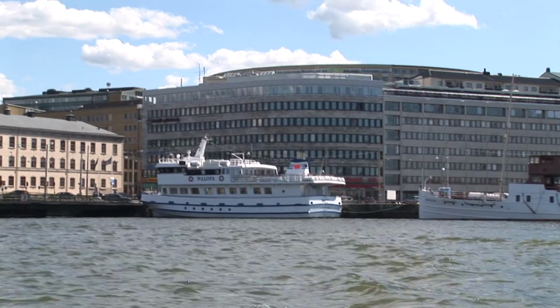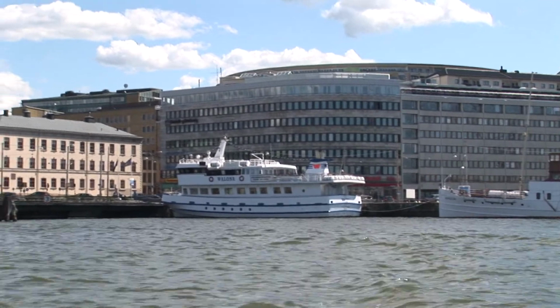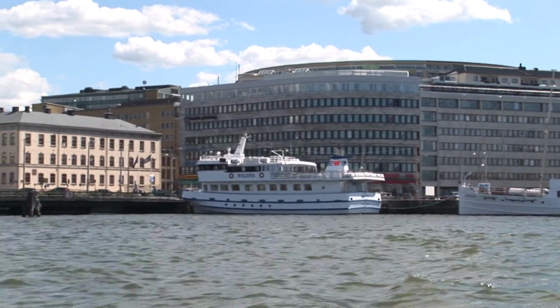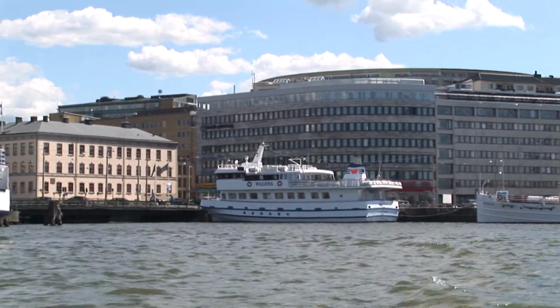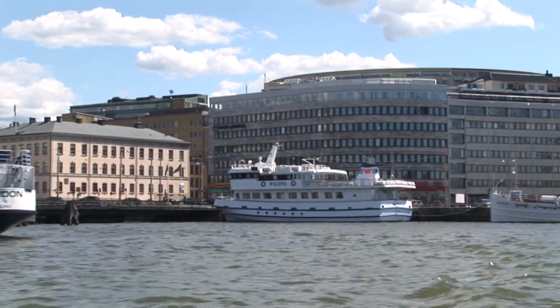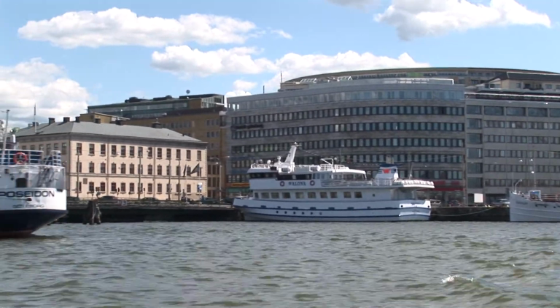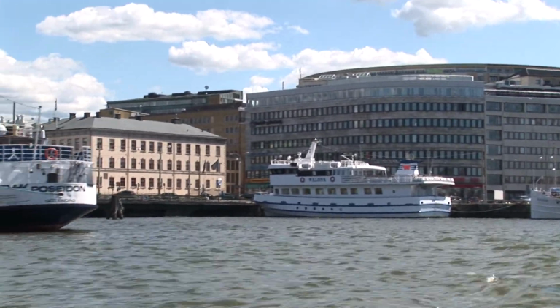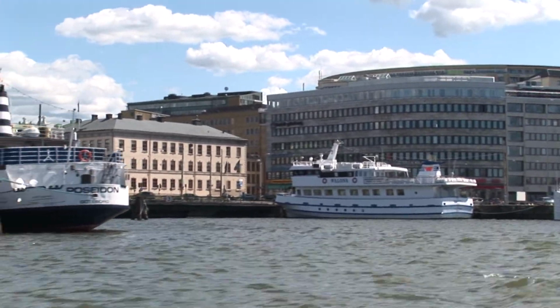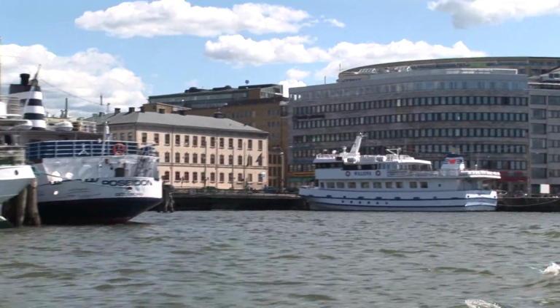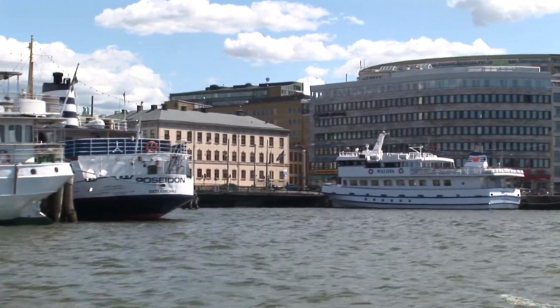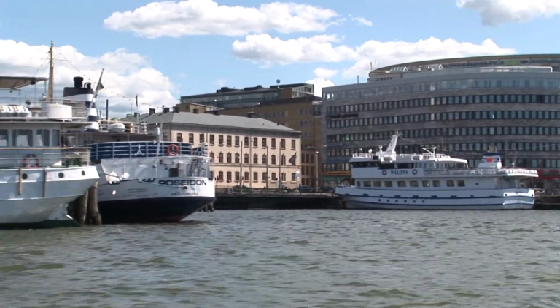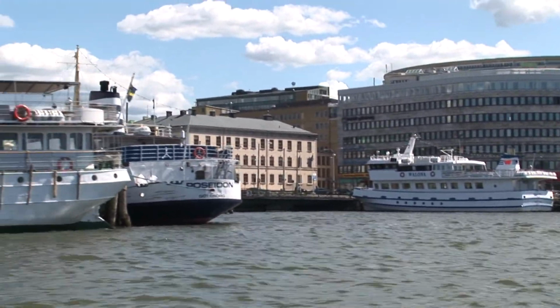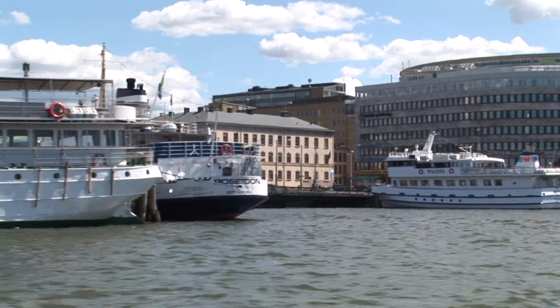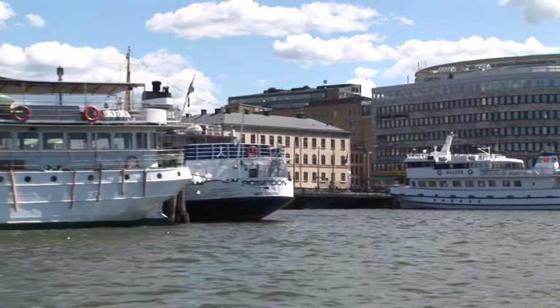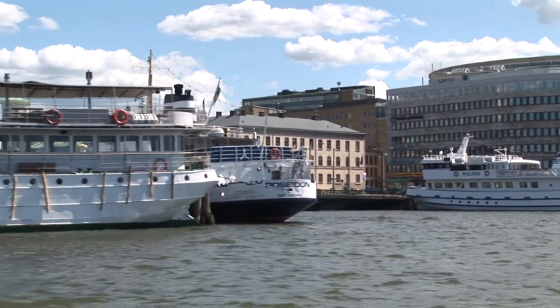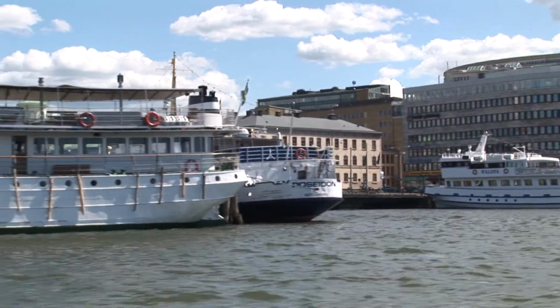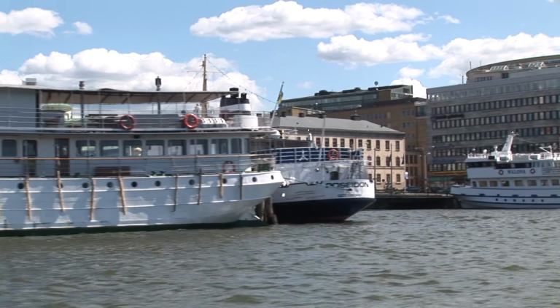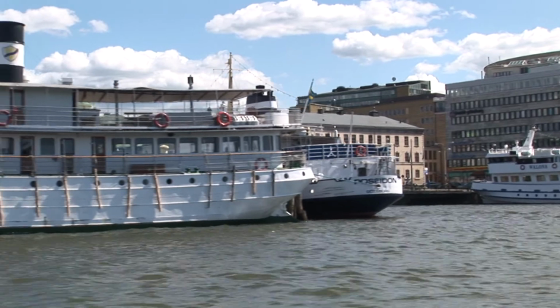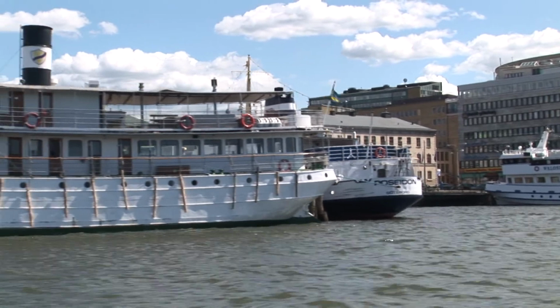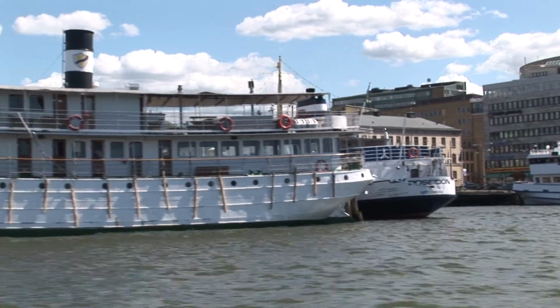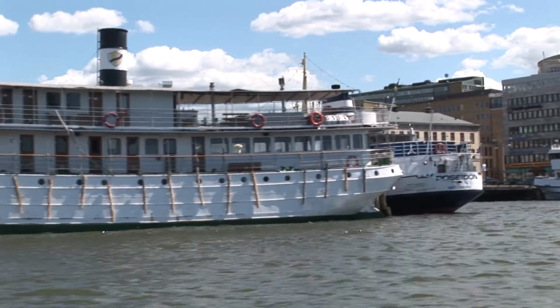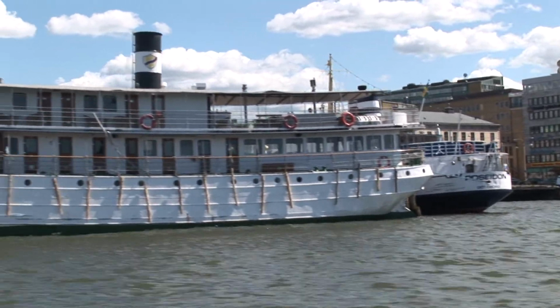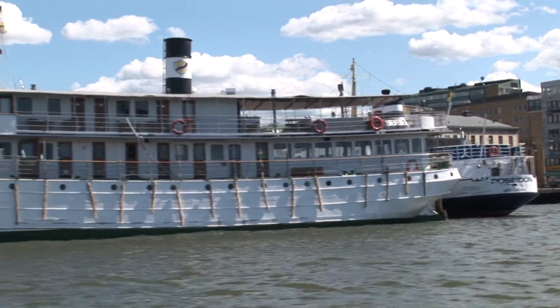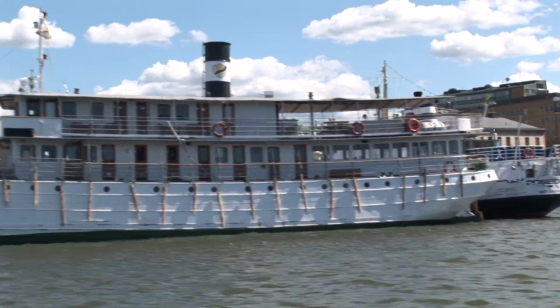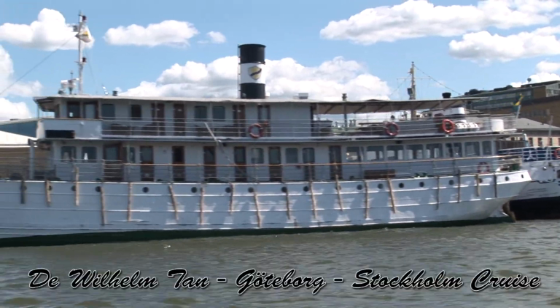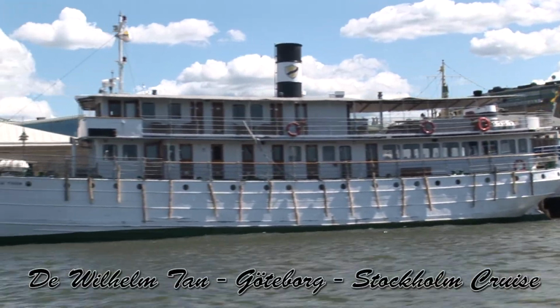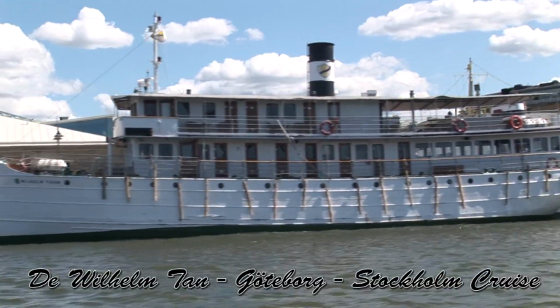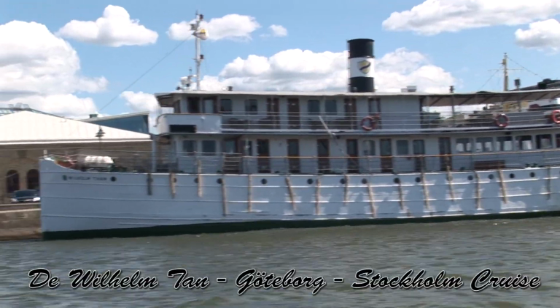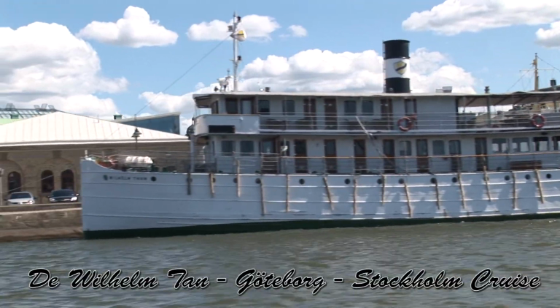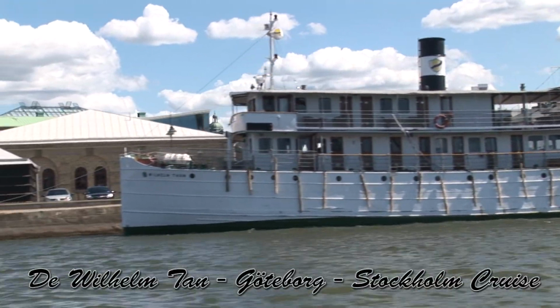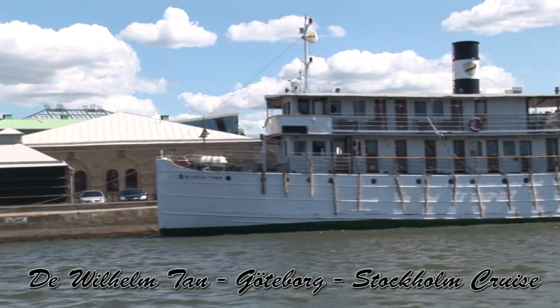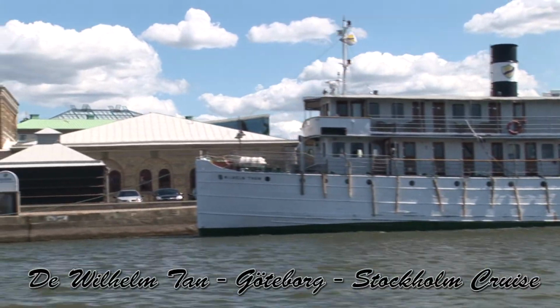We have a casino, Casino Cosmopol. And with this you can go to Stockholm. This is a very, very beautiful boat trip. It lasts for a week — it's a beautiful boat.